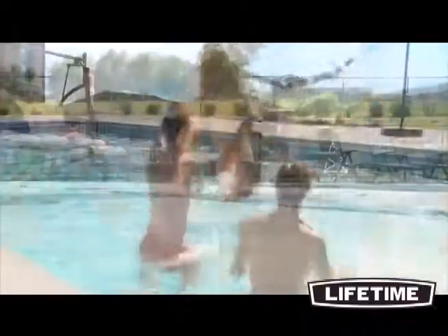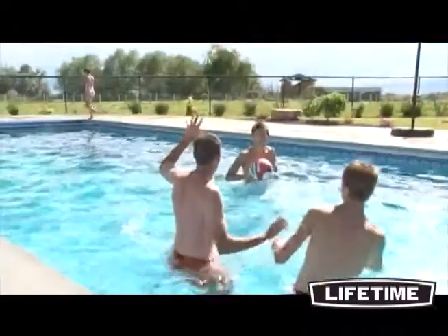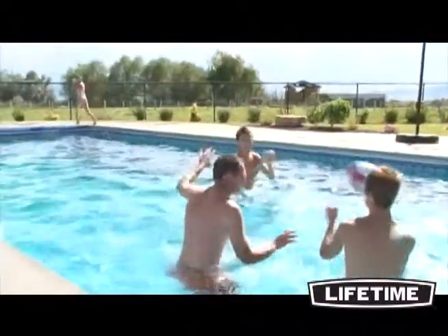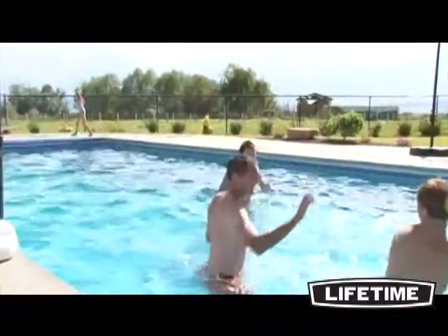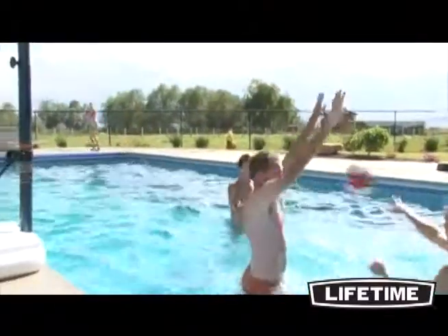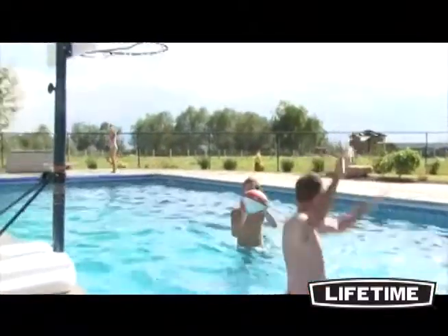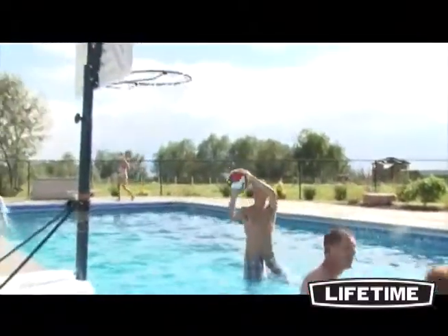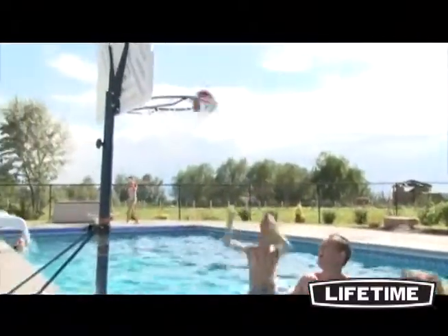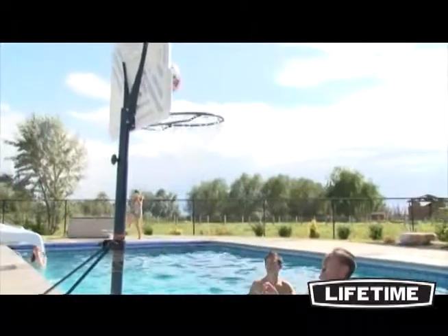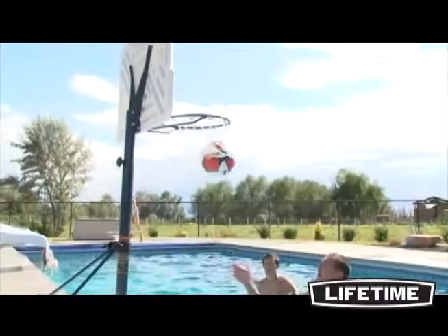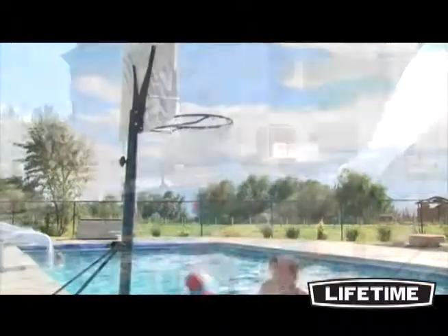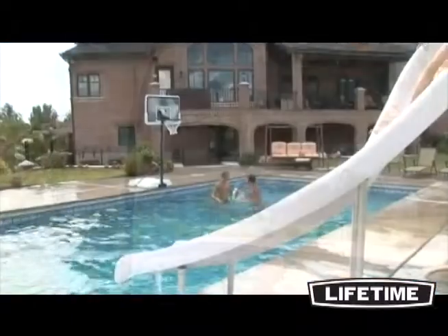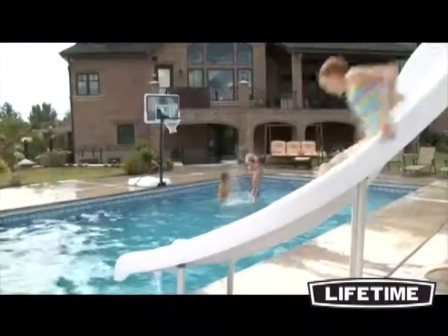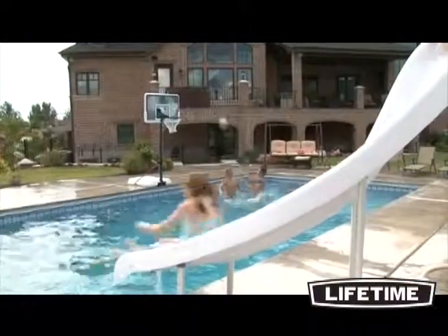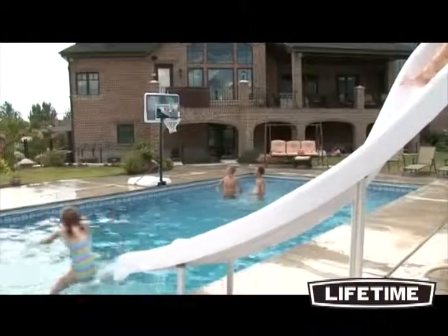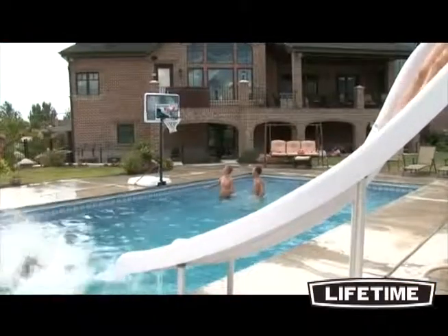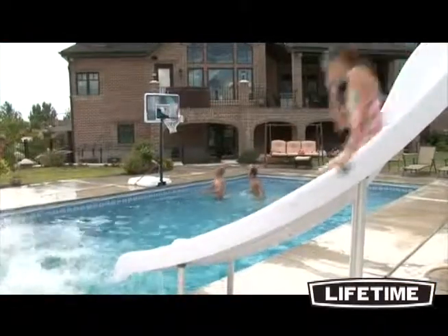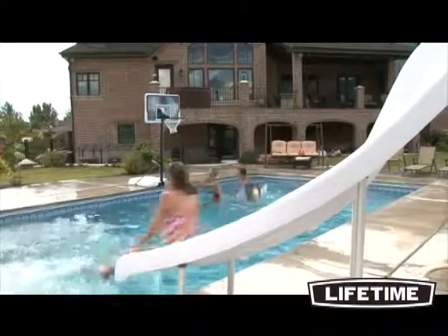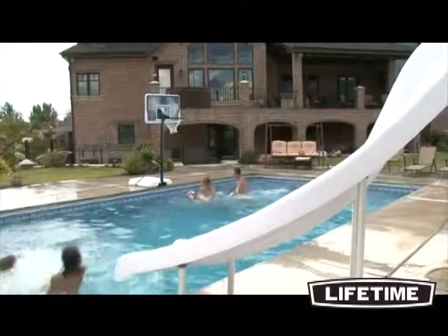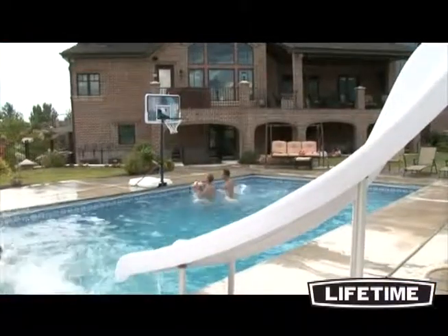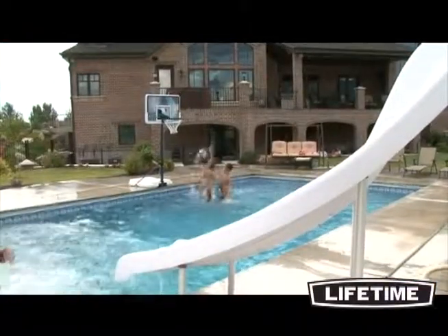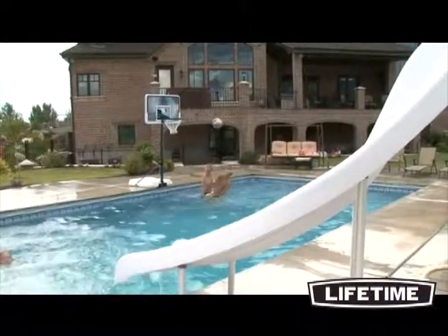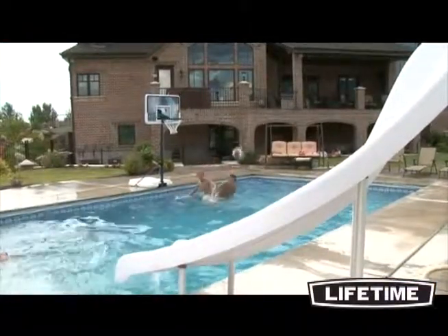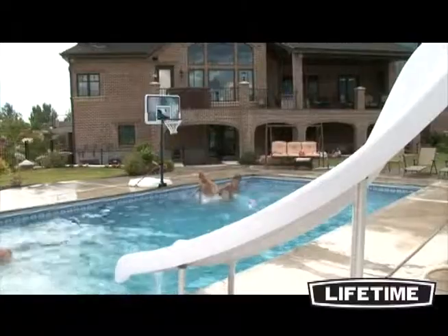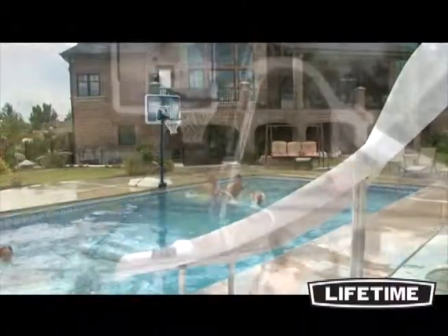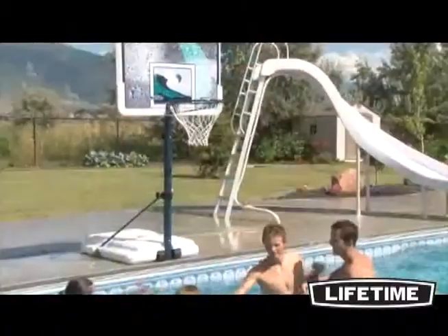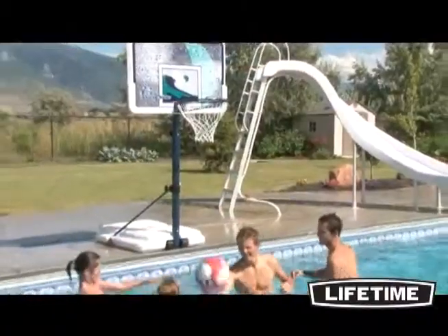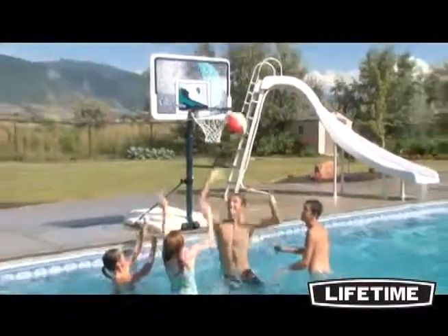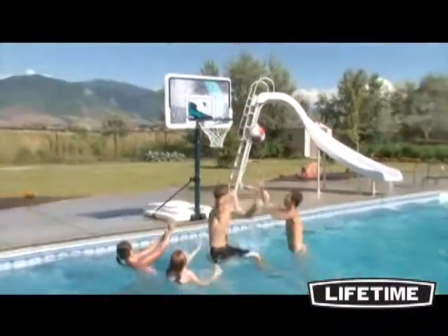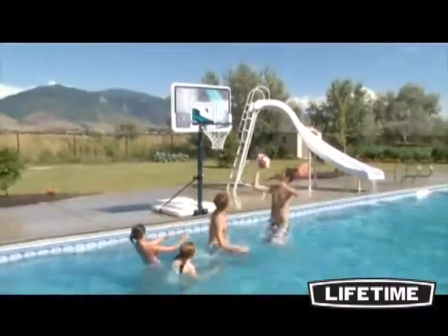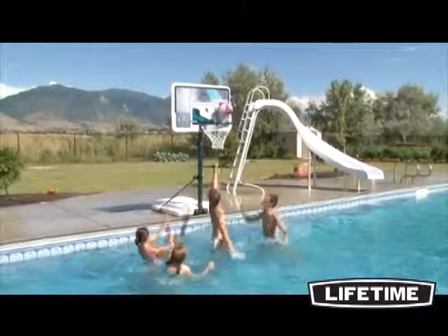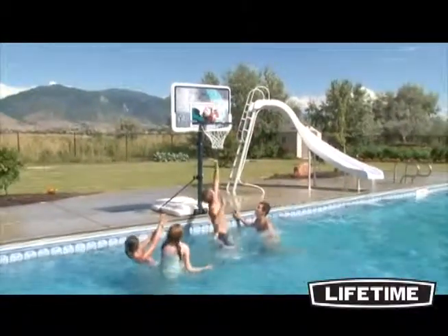Take the fun of swimming to the next level with the Lifetime poolside basketball system. Its durability, good looks, and convenient design allows you to play the game the way it was meant to be played — for fun with family and friends right at home.